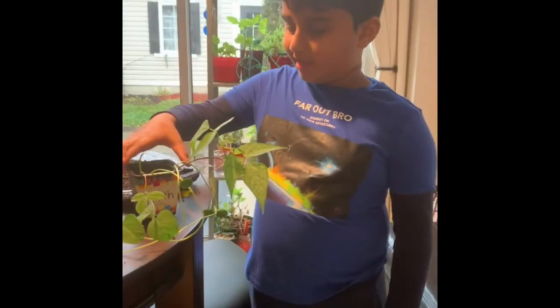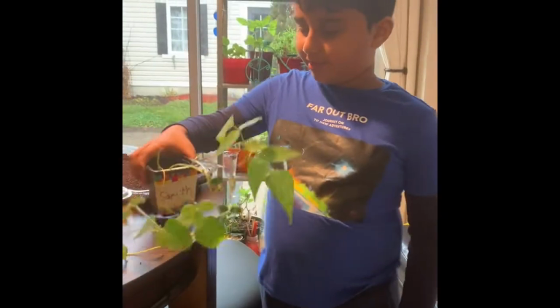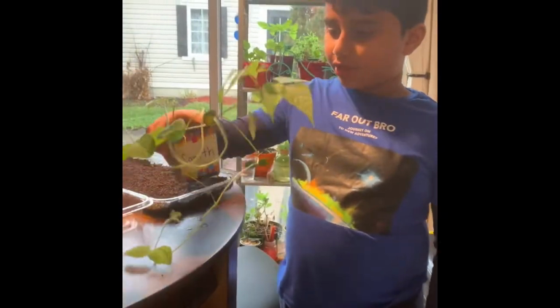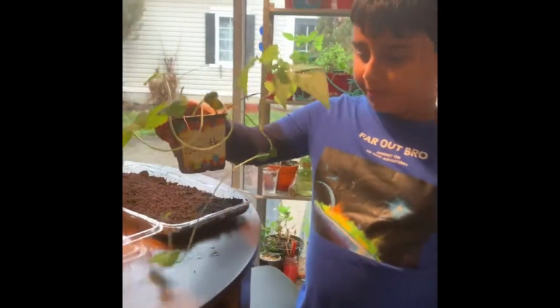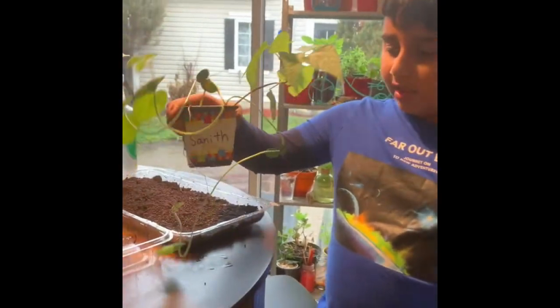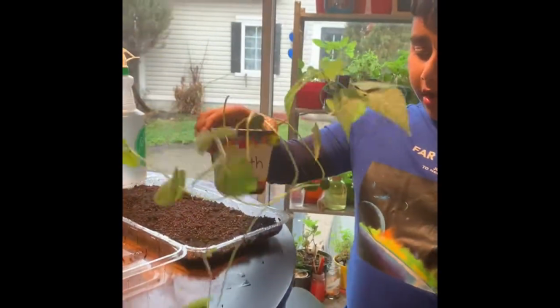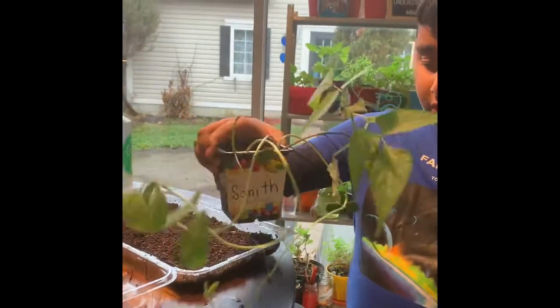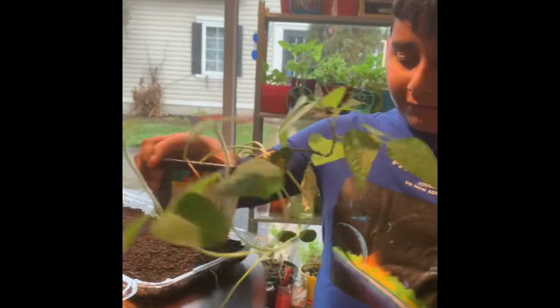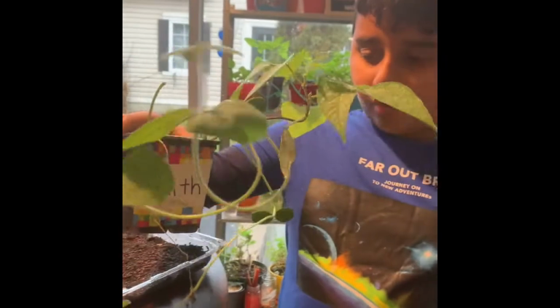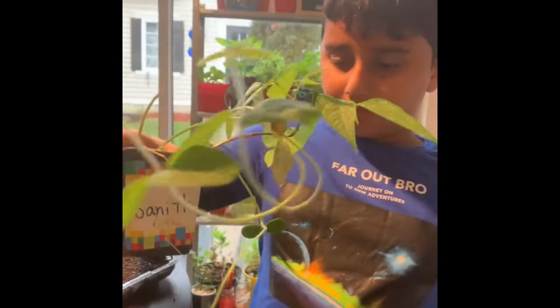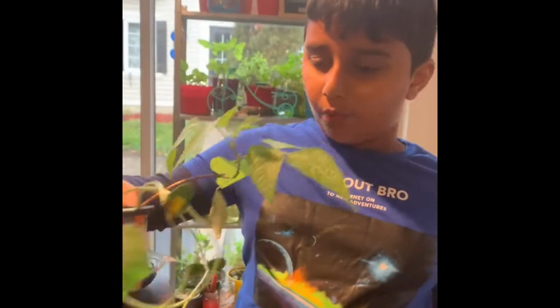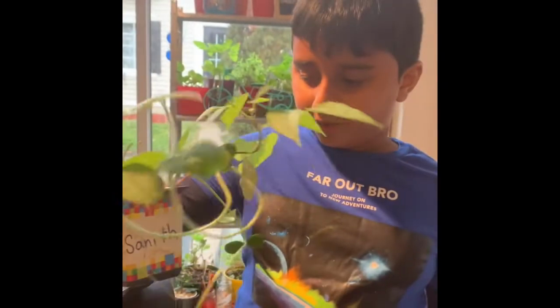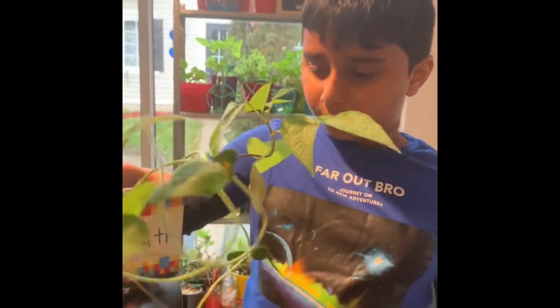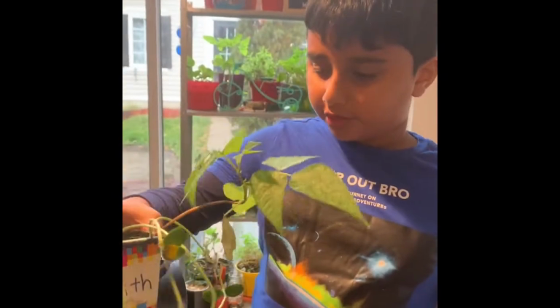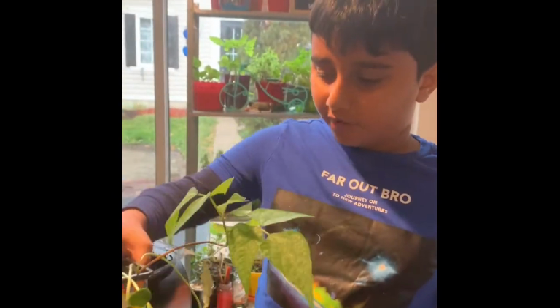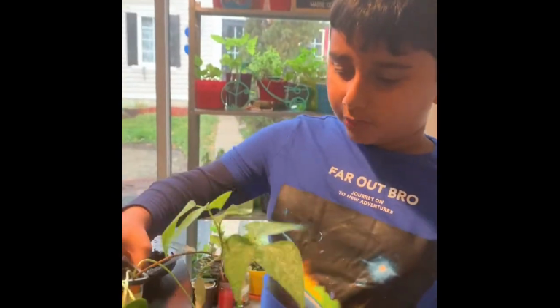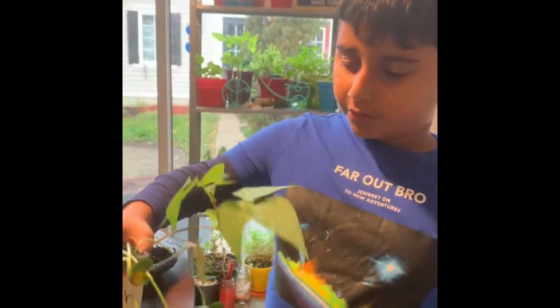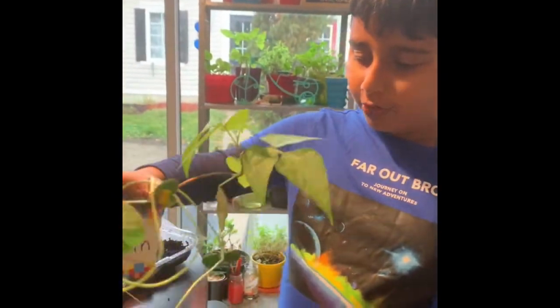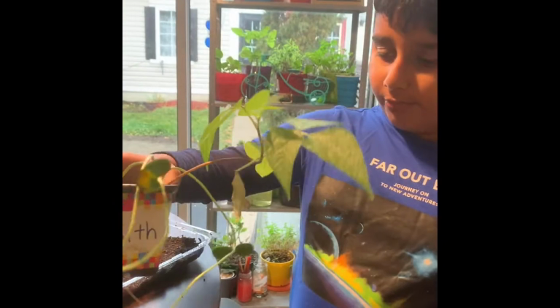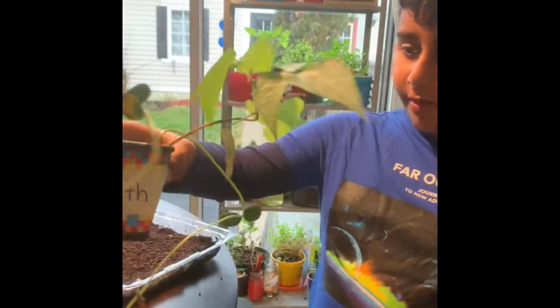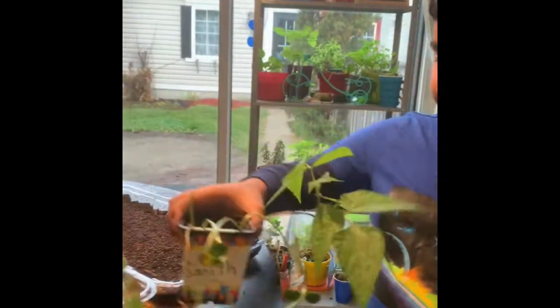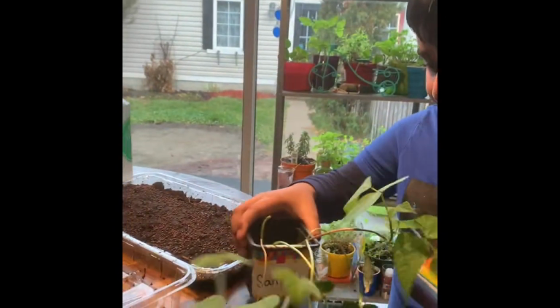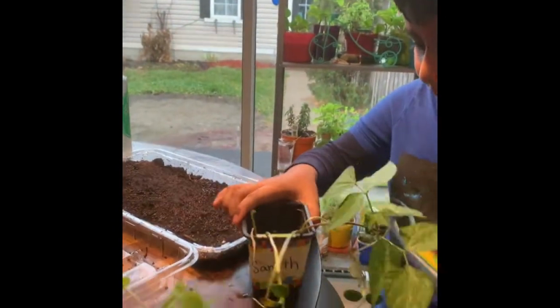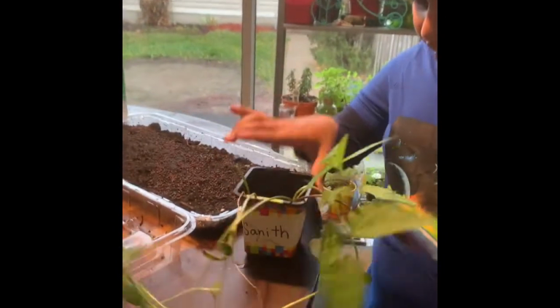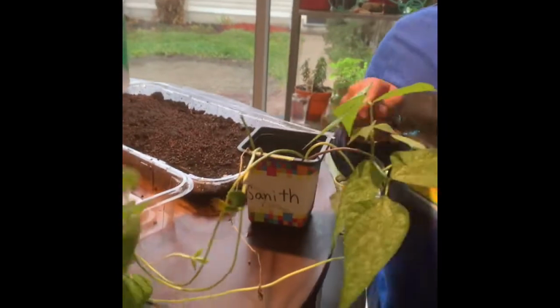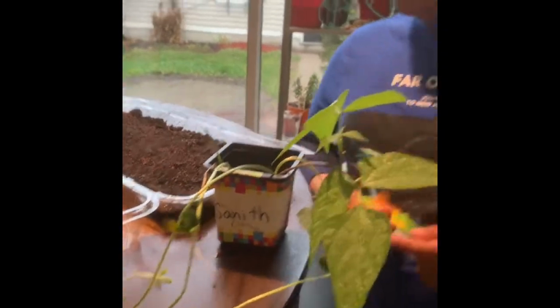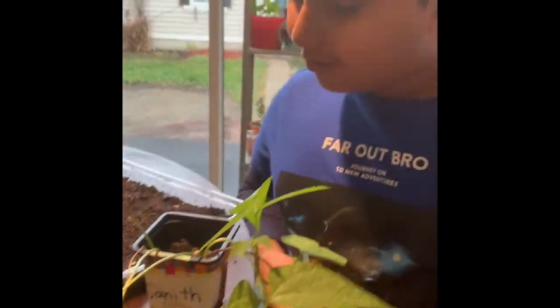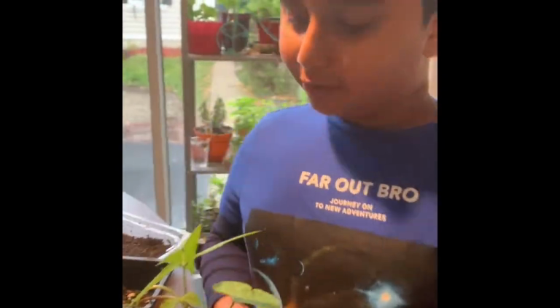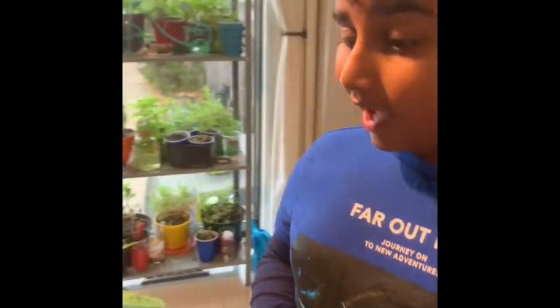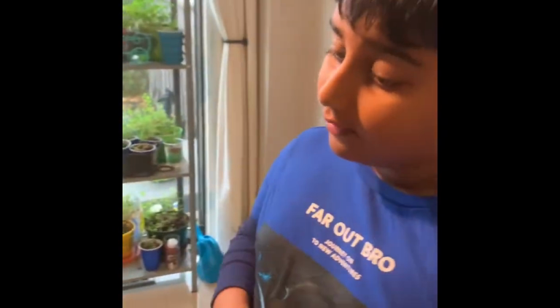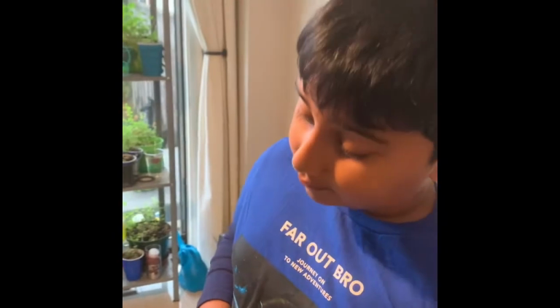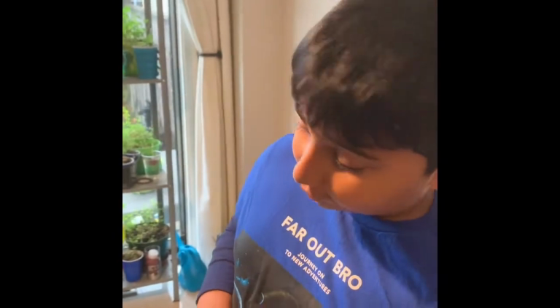This is a soybean plant. One Sunday when we went to a farm, we found some soybeans and picked them up, then planted them in this pot. Look how much it grew!